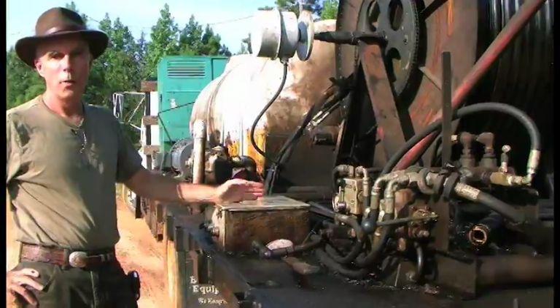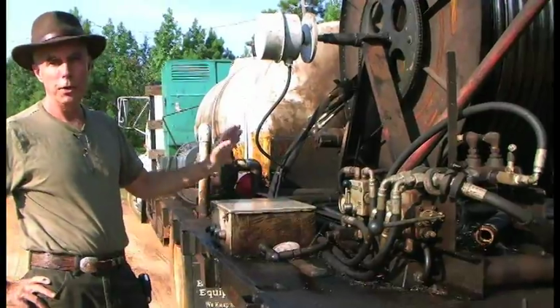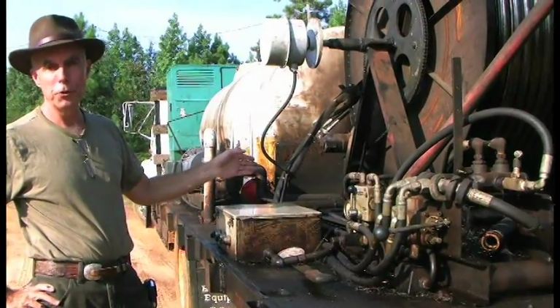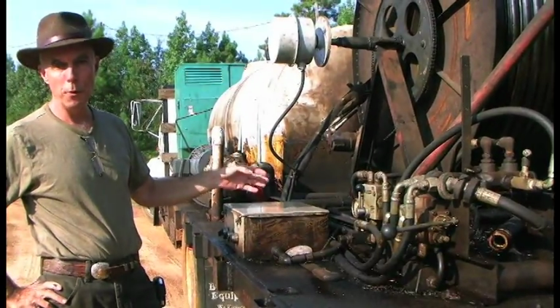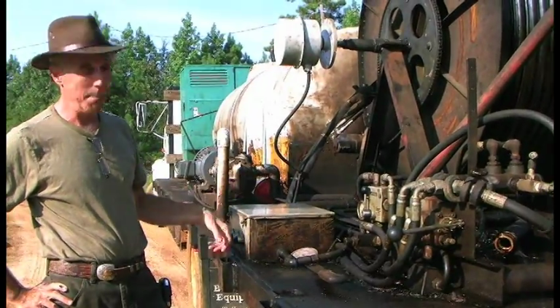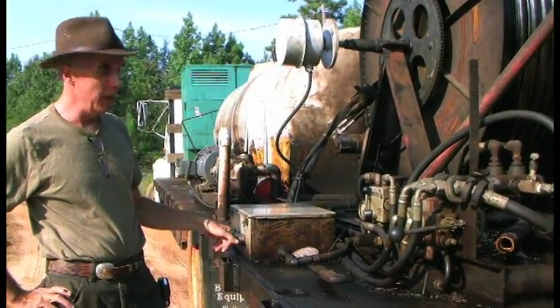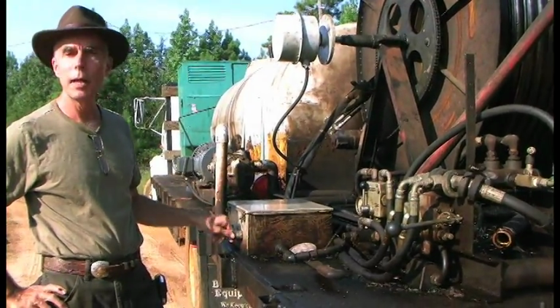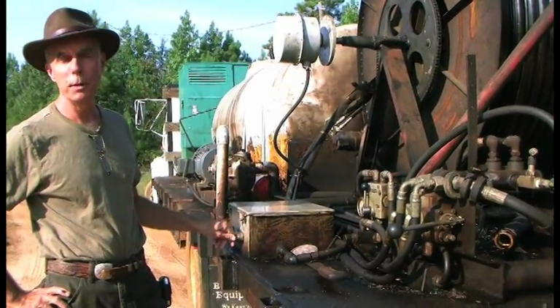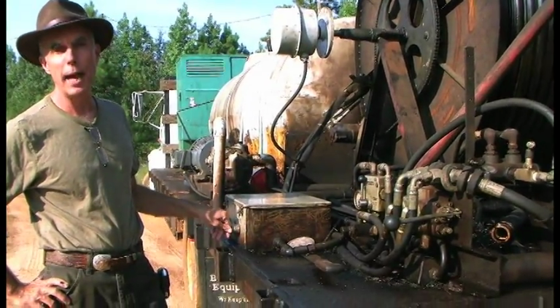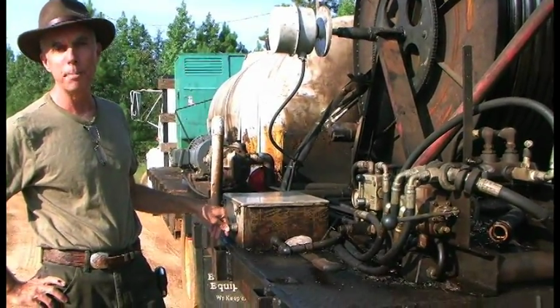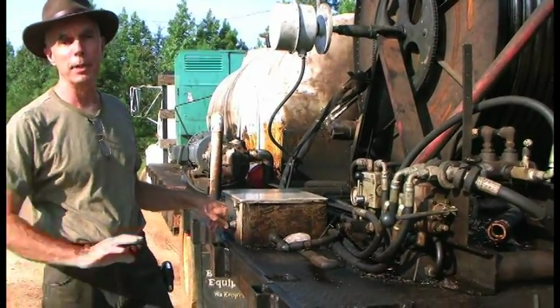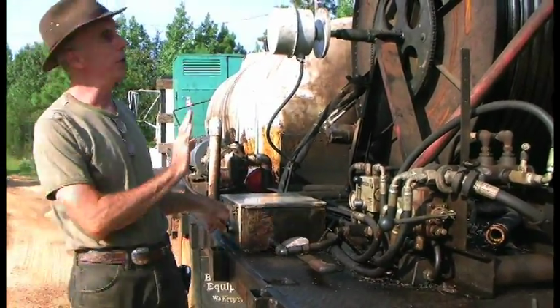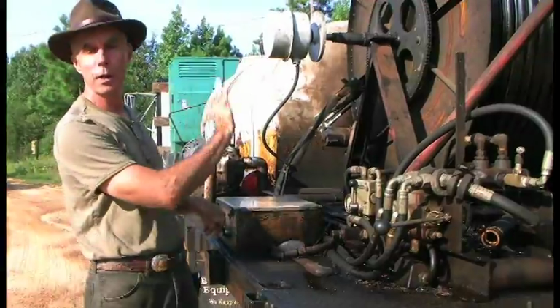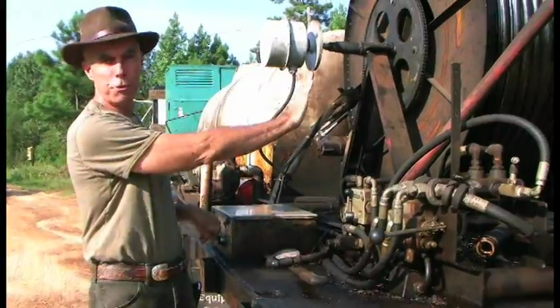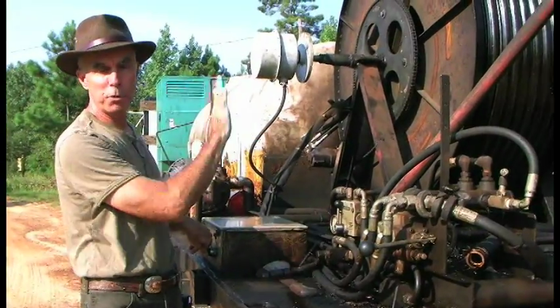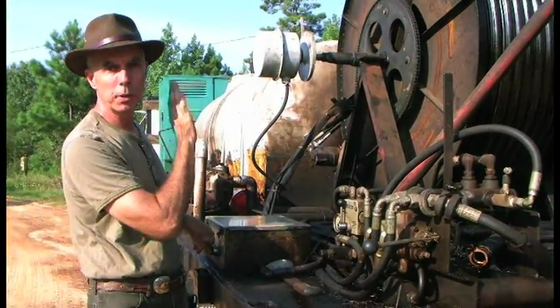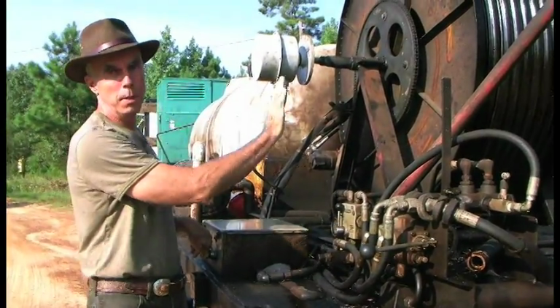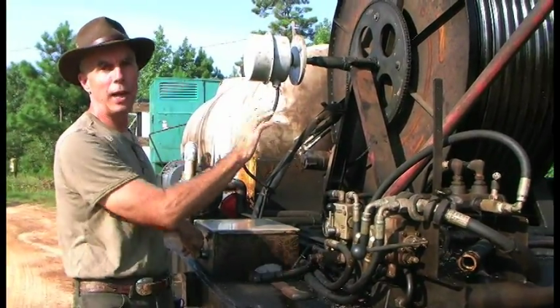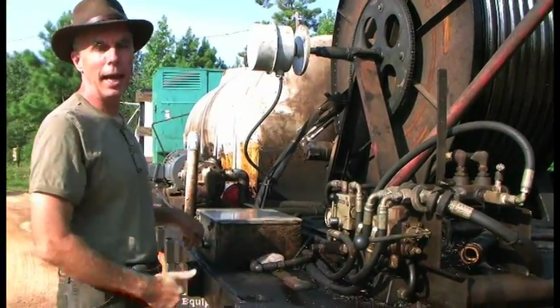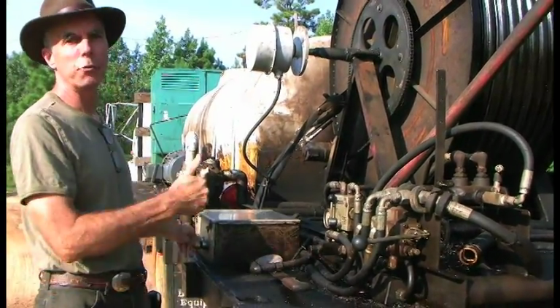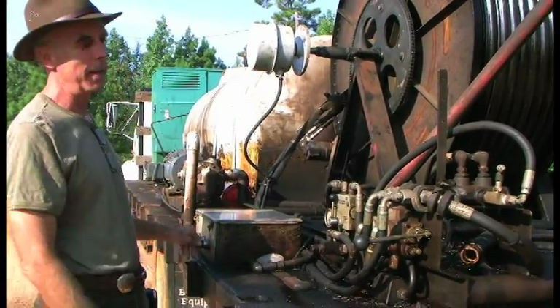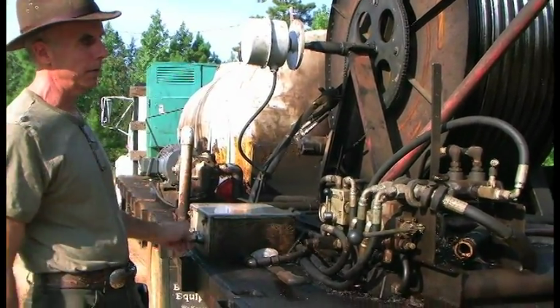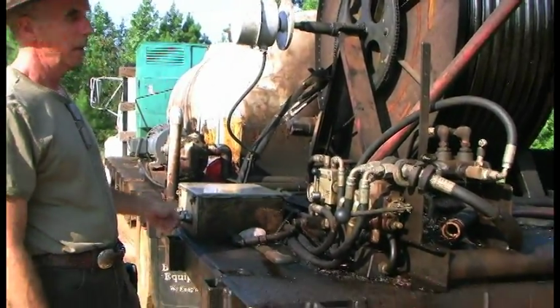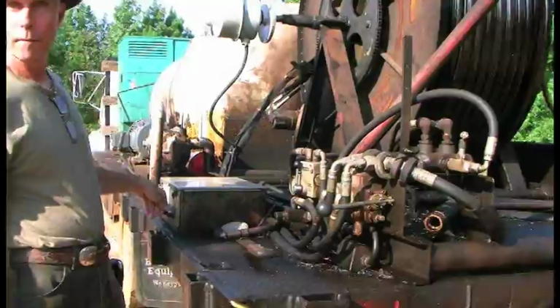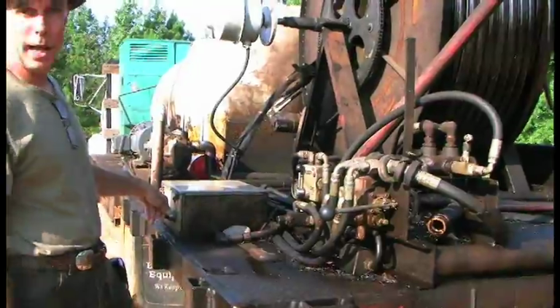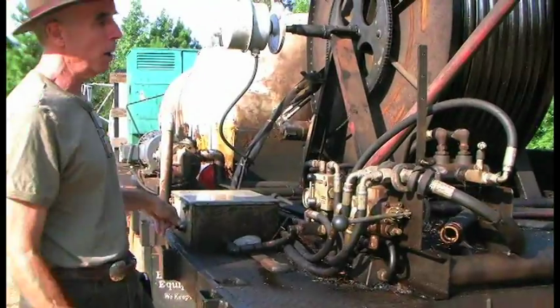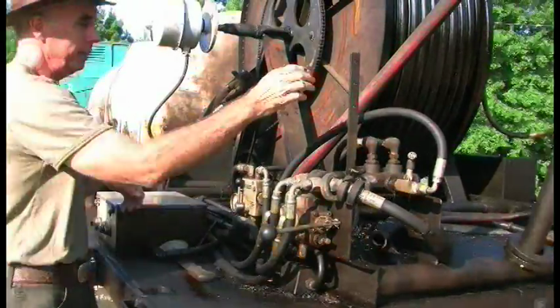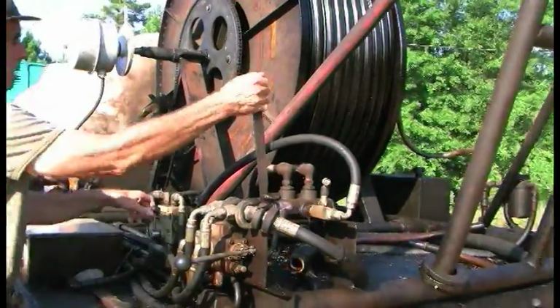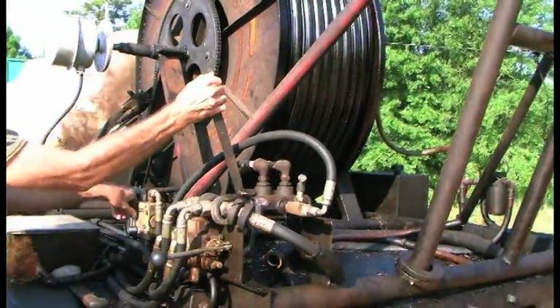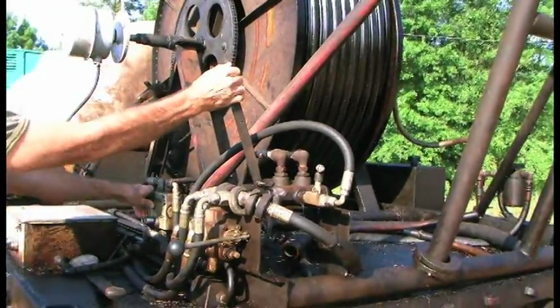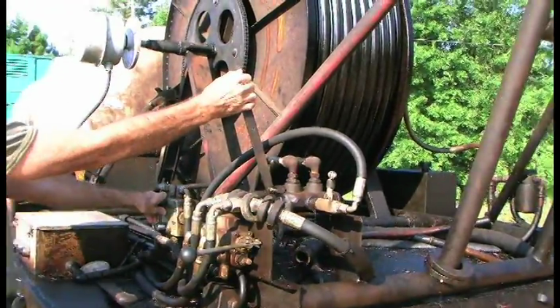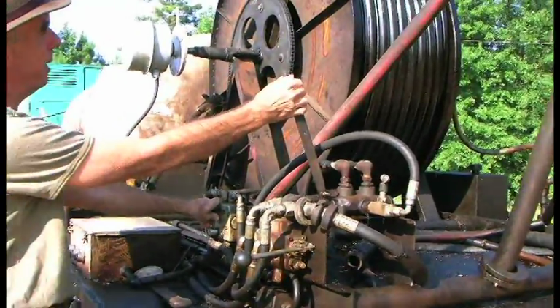You can hear the generator running in the background. Now you can restart the hydraulic pump, and I'm going to show you how the take-up spool moves from side to side as we come out of the hole. That's the hydraulic motor running, and this is our lay flat.